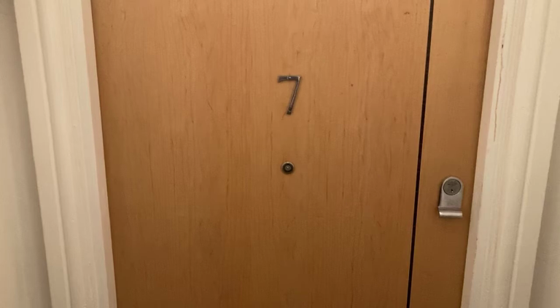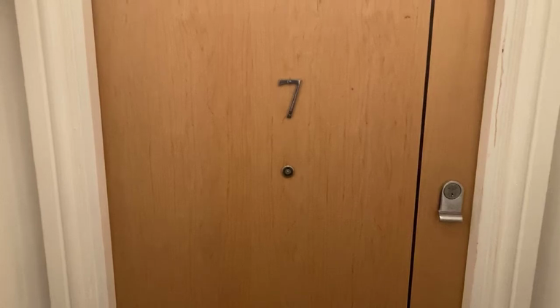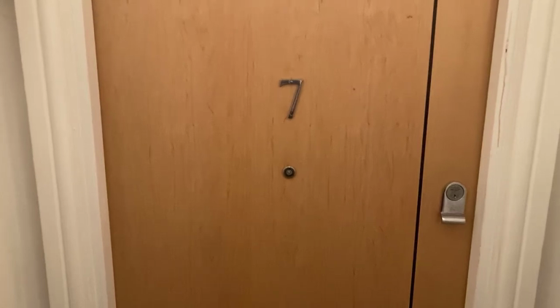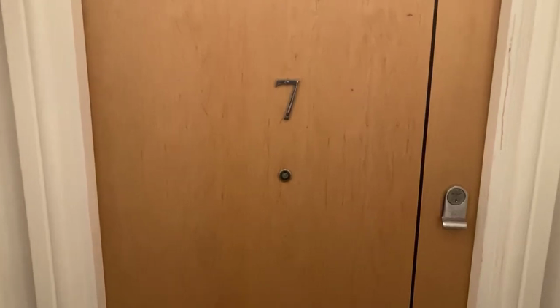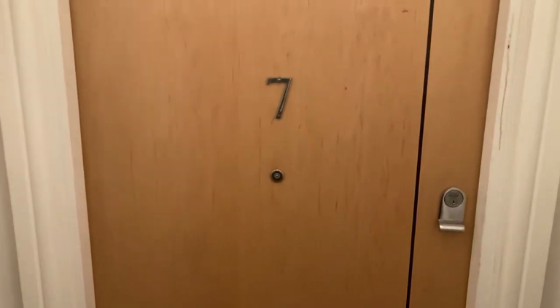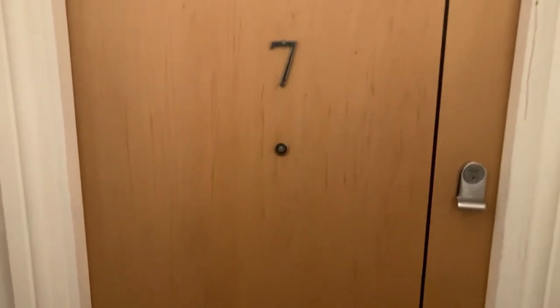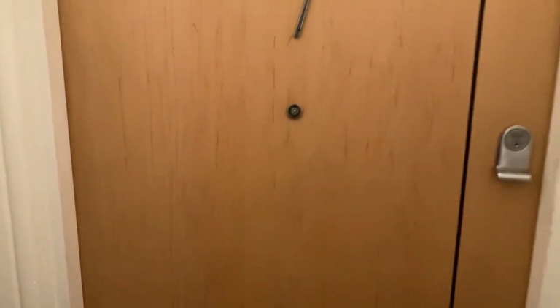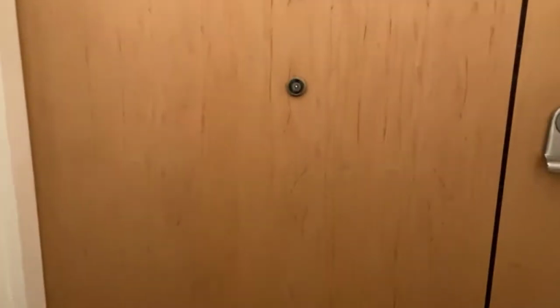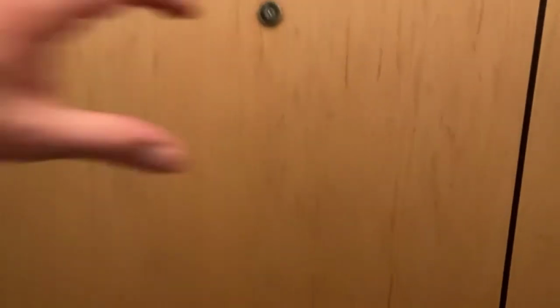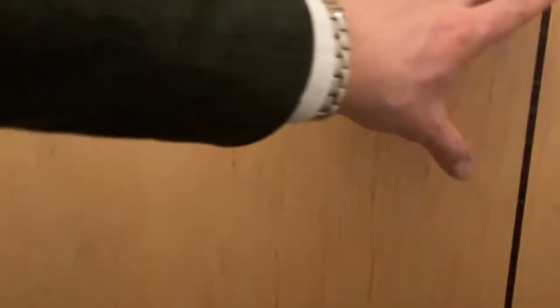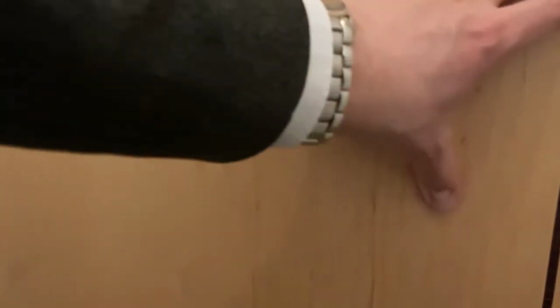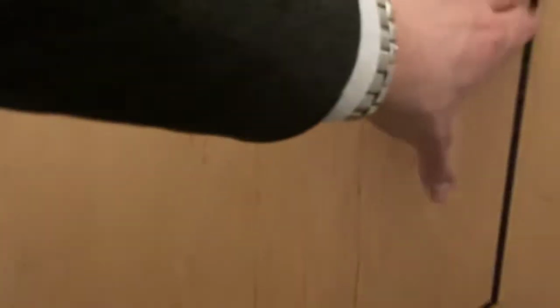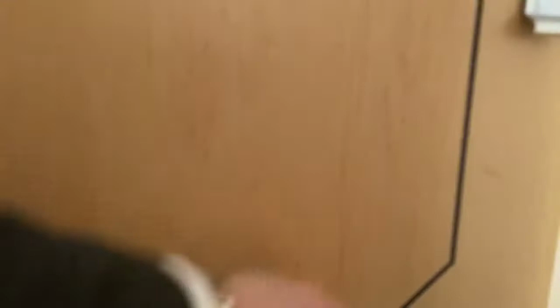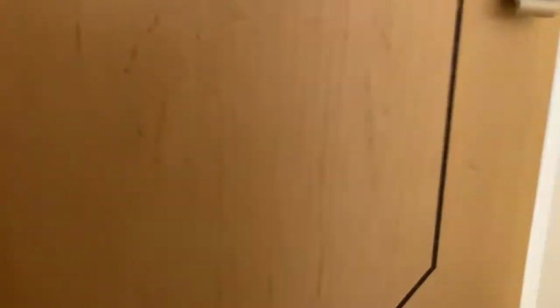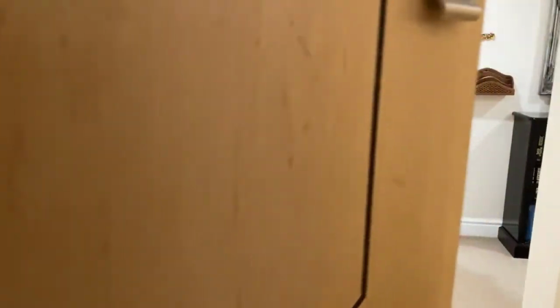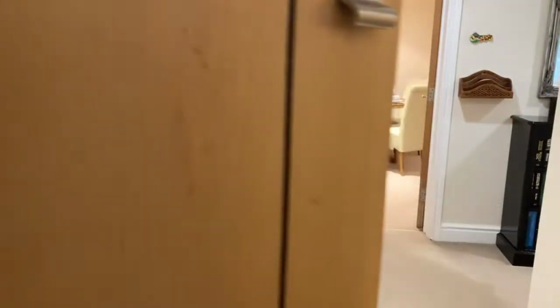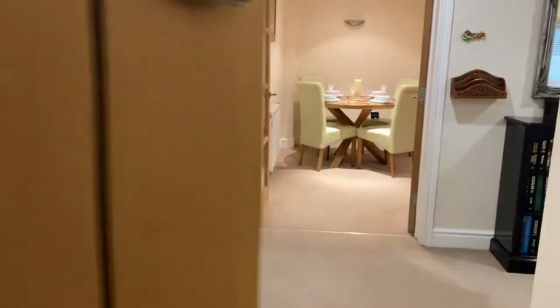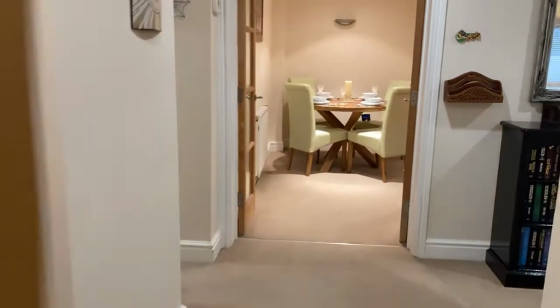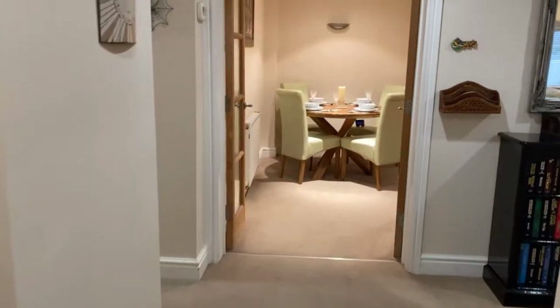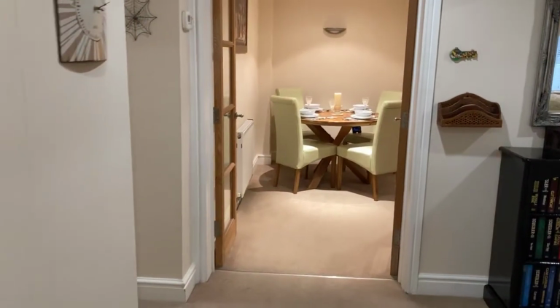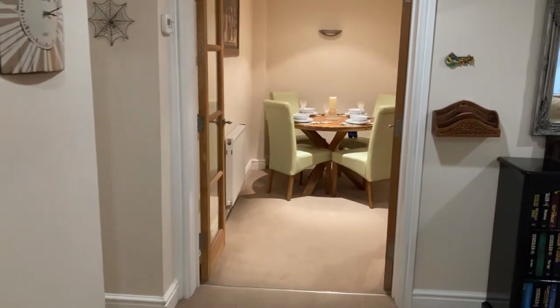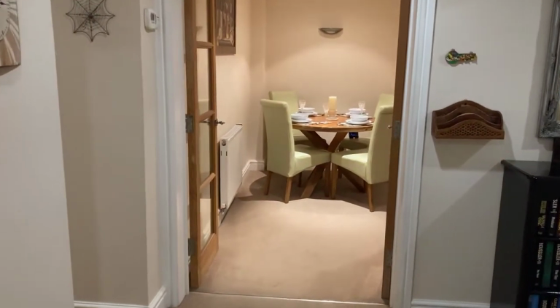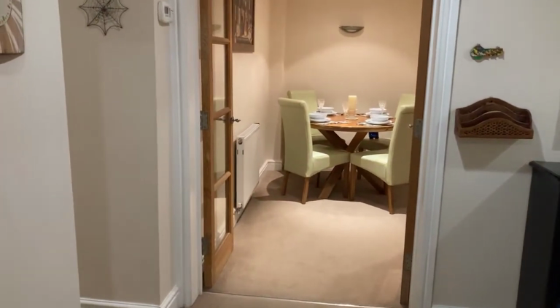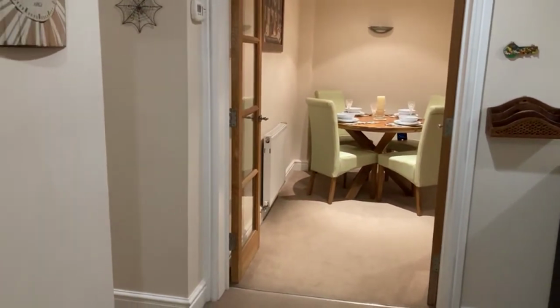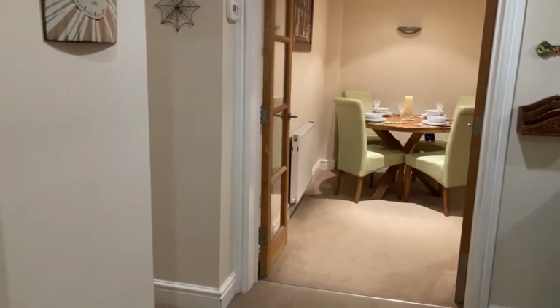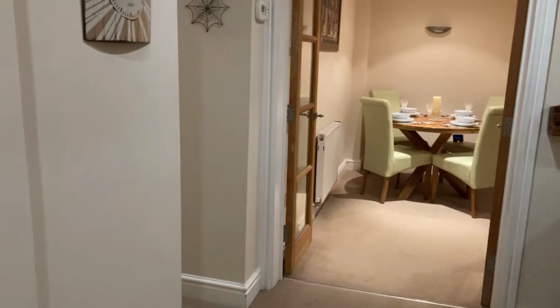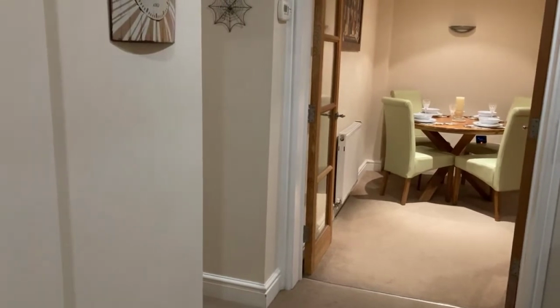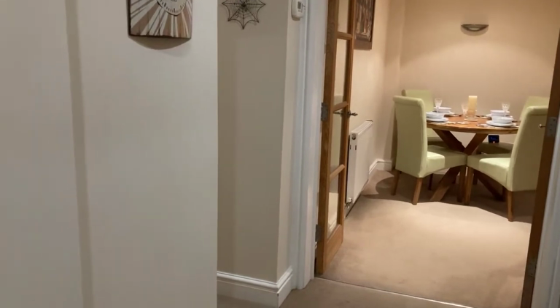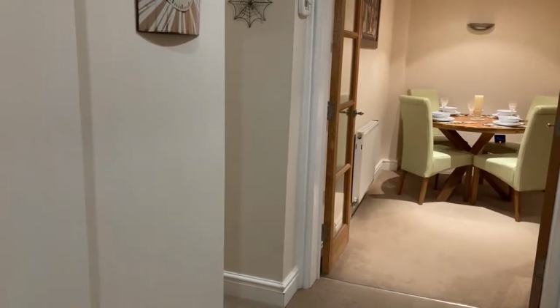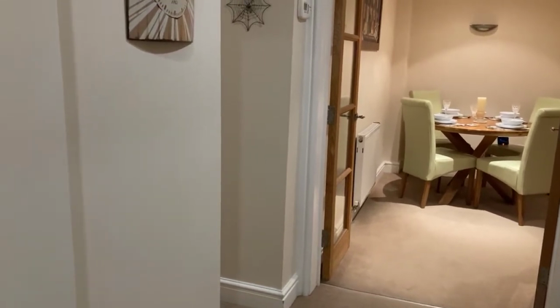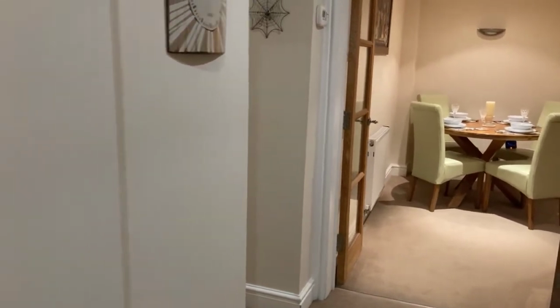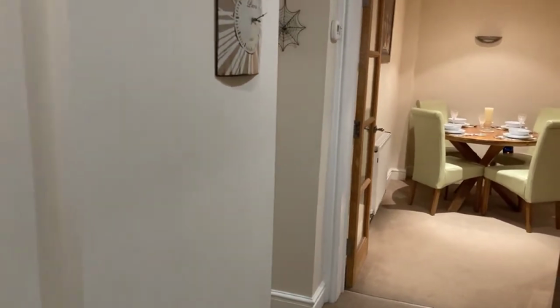Welcome to apartment 7, number 23 Lillington Road. This is a spacious and very well-presented two-bedroom apartment set in the popular North Leamington Spa. Let's take a look inside.